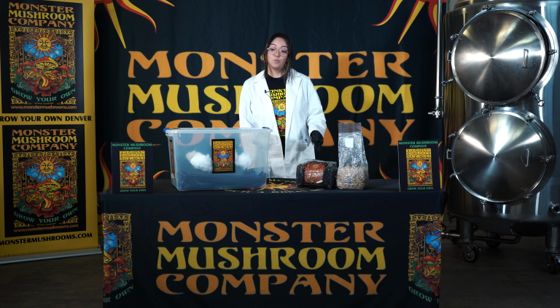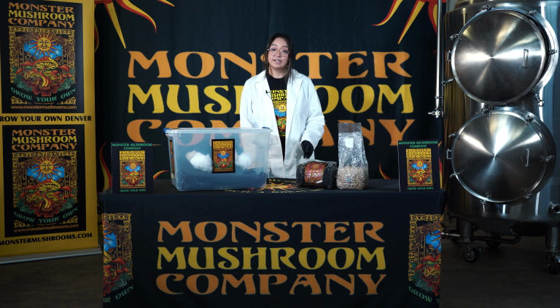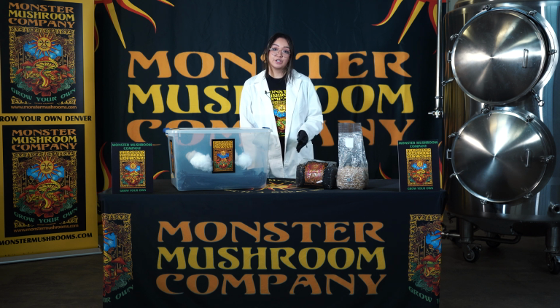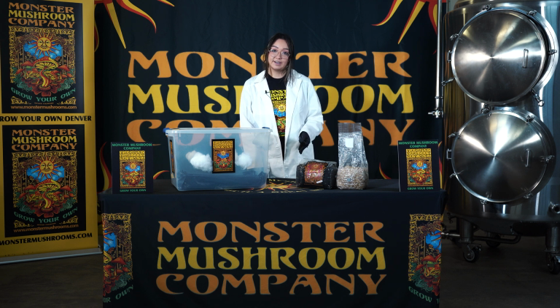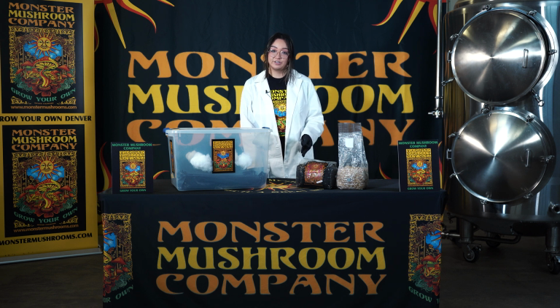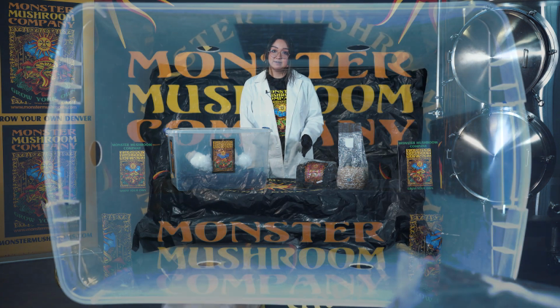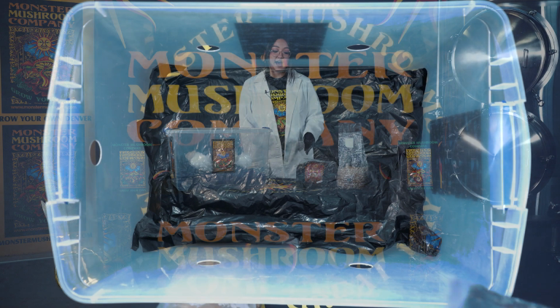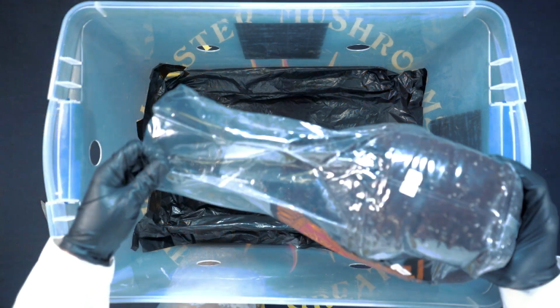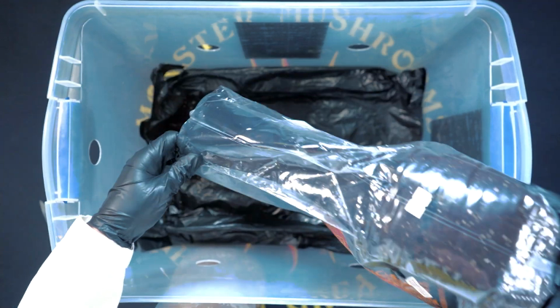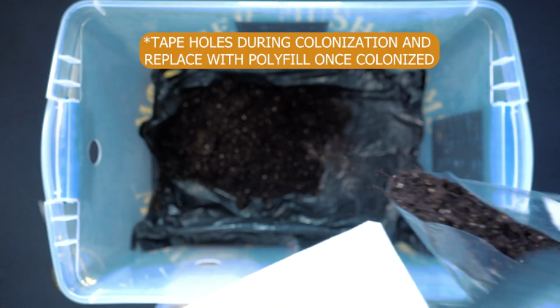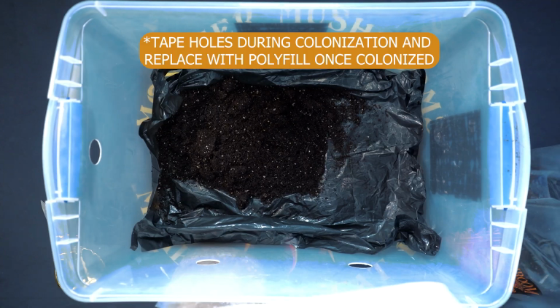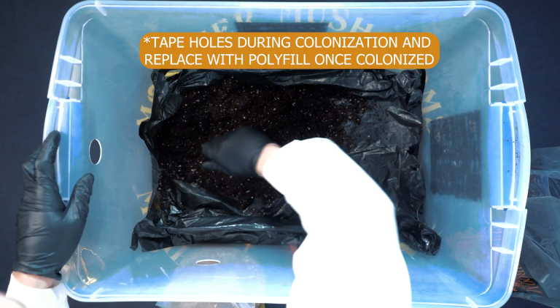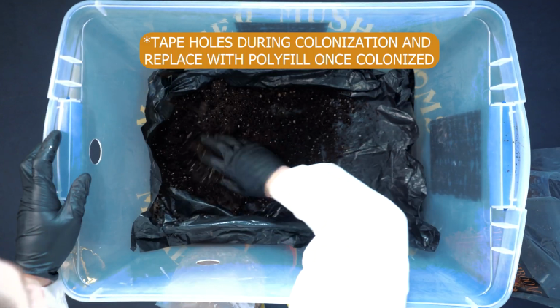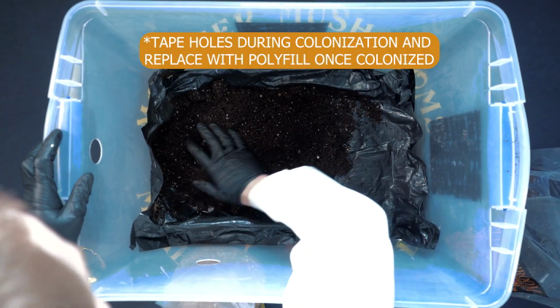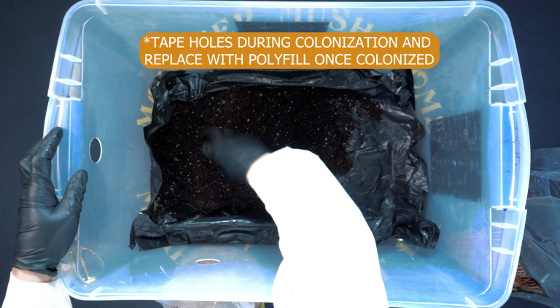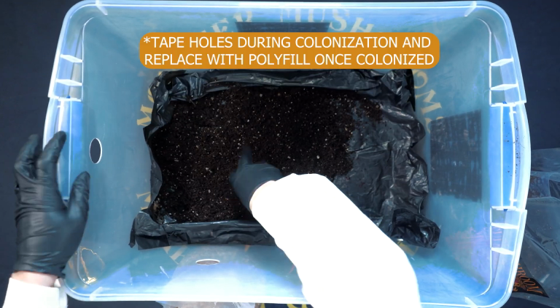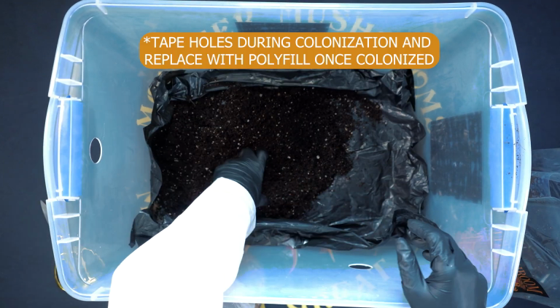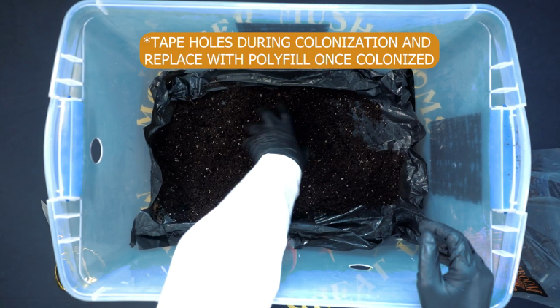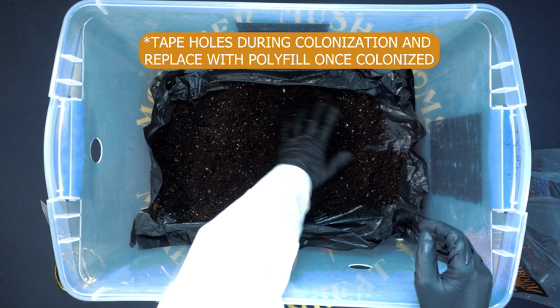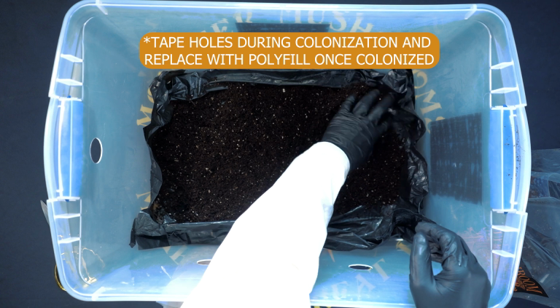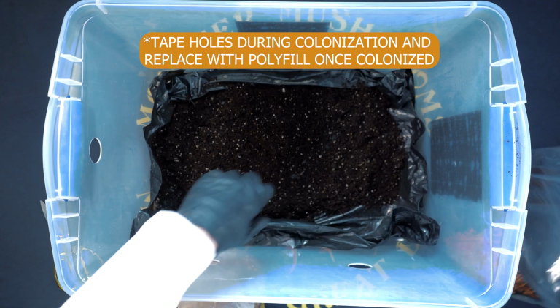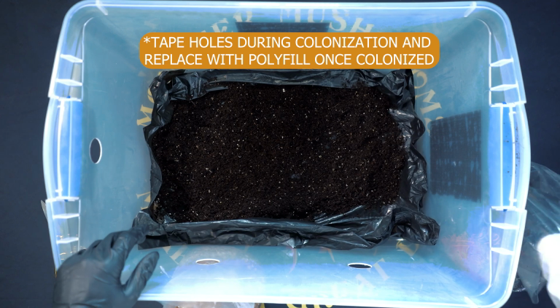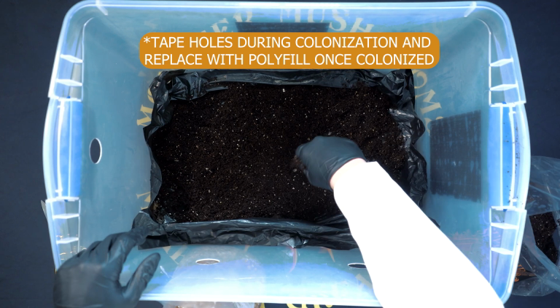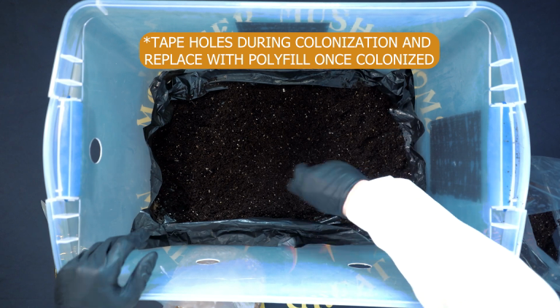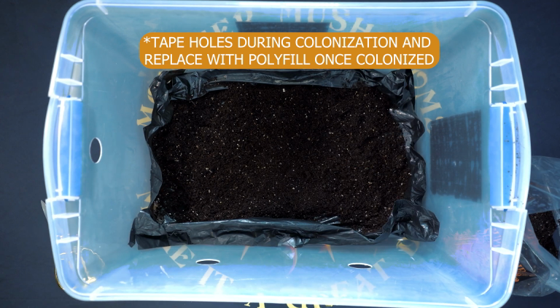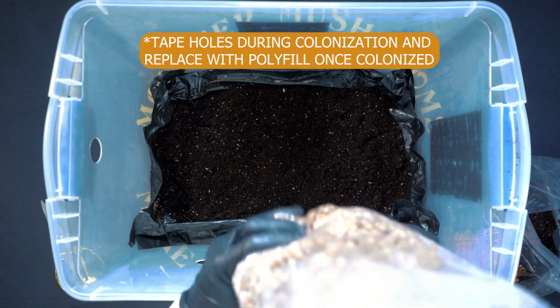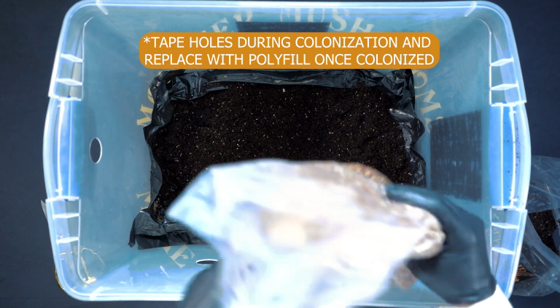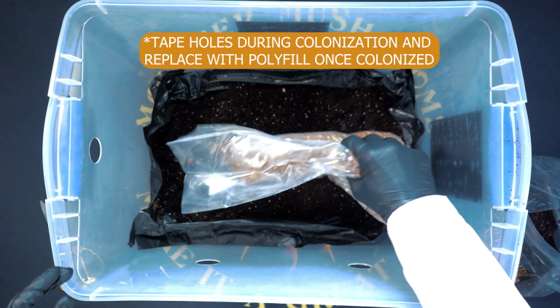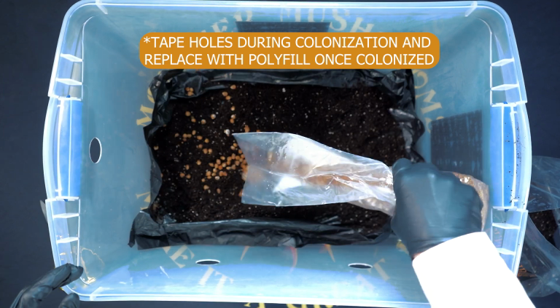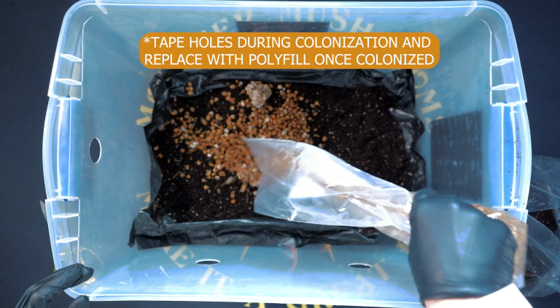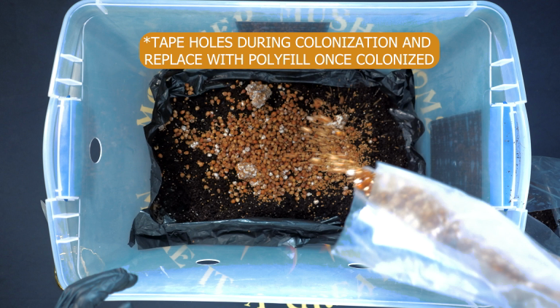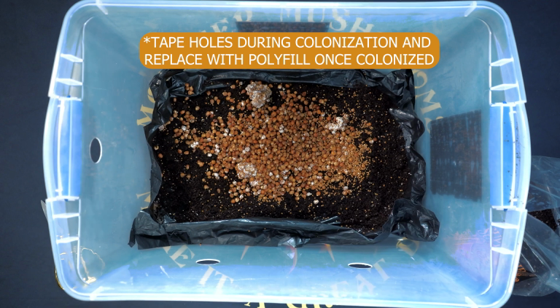Once done, you can go ahead and open your tub and you're going to layer your substrate and your grain, kind of creating a mushroom lasagna. You want to start with a layer of substrate, go ahead and create those layers, and then end with a layer of substrate as well.